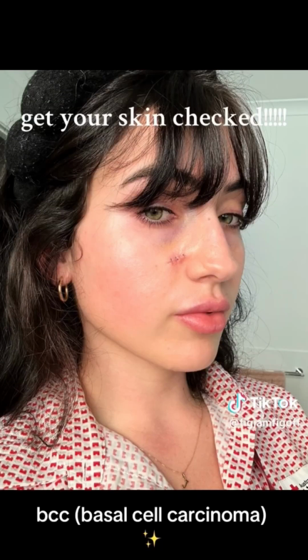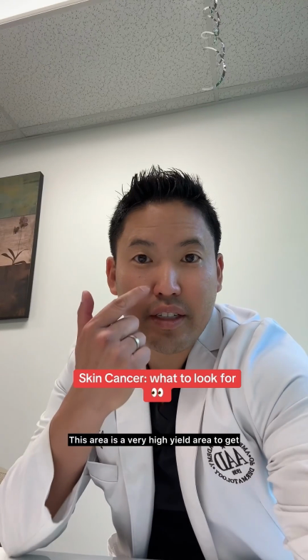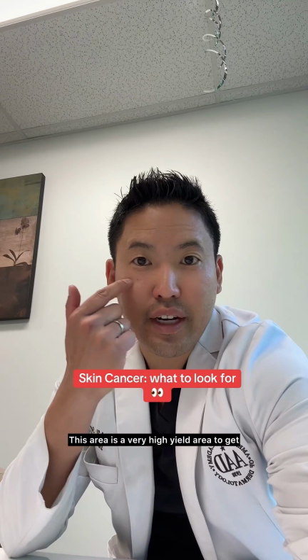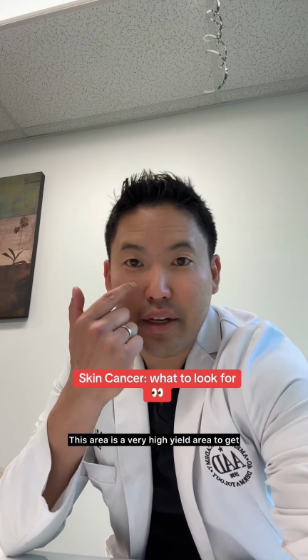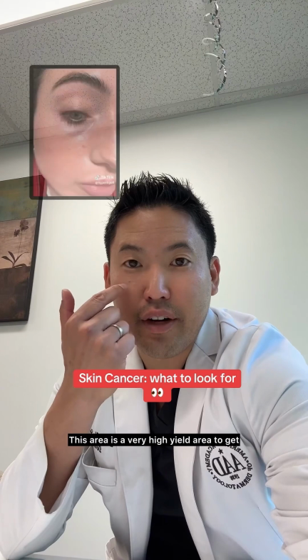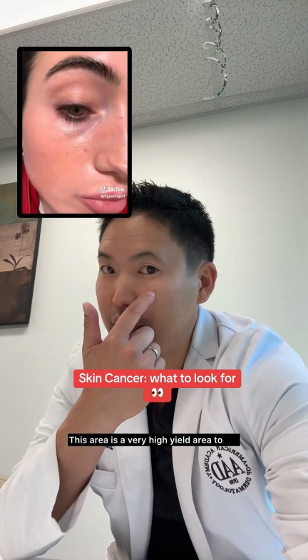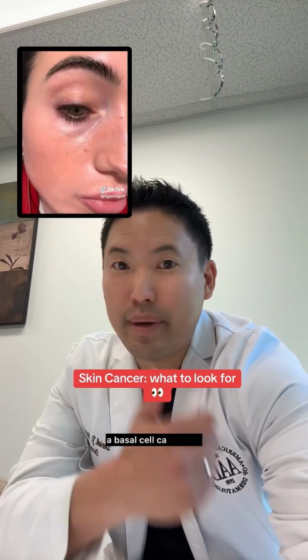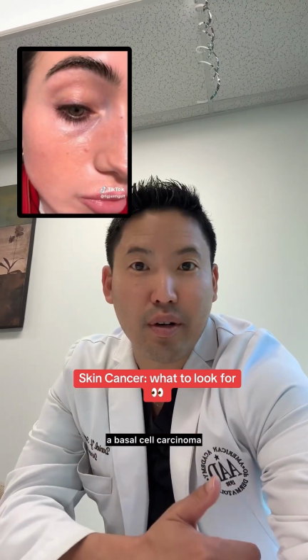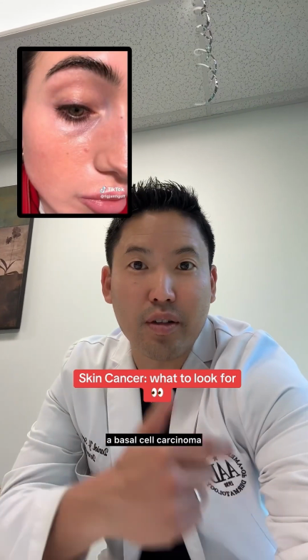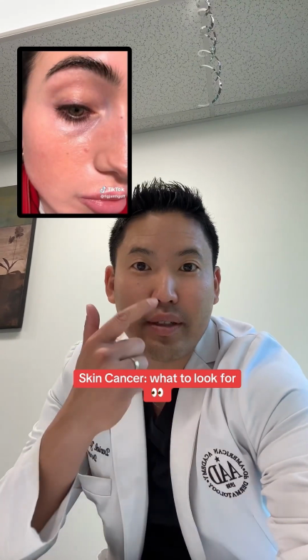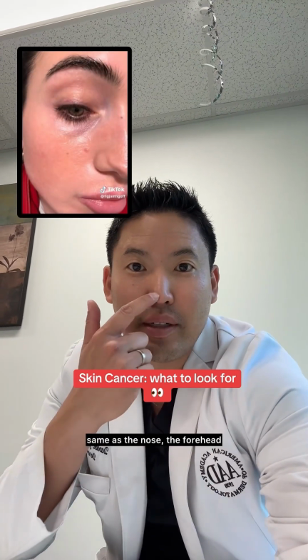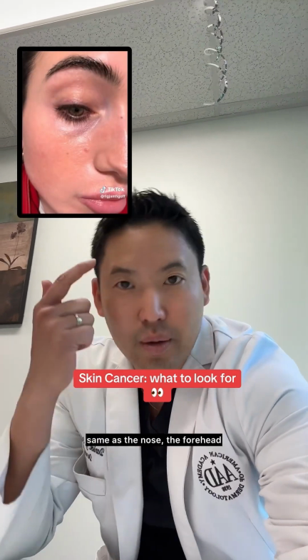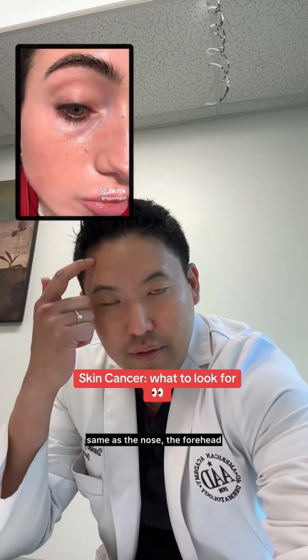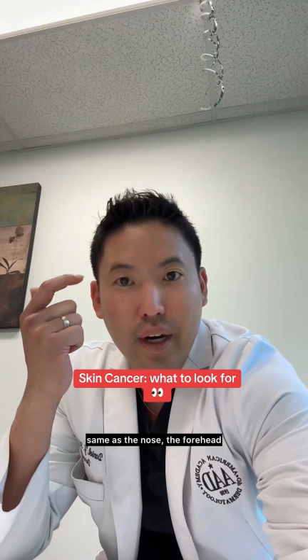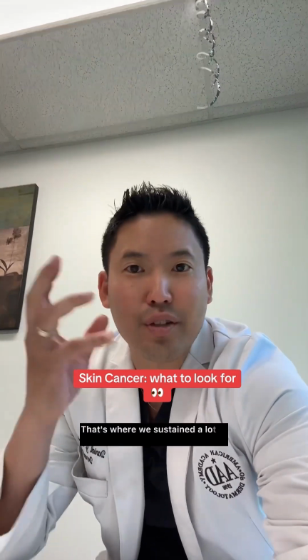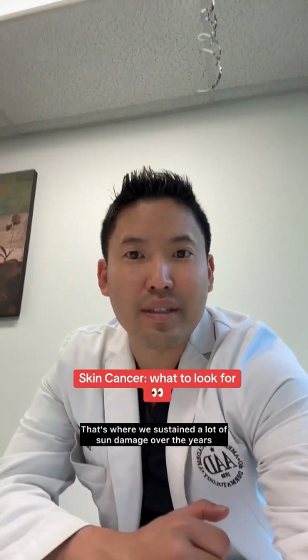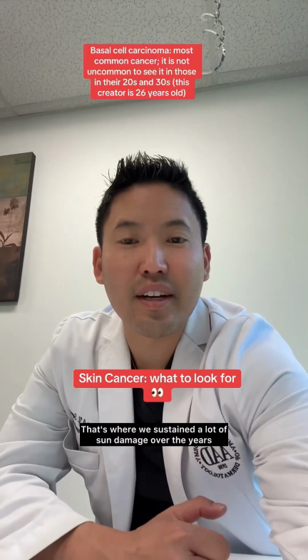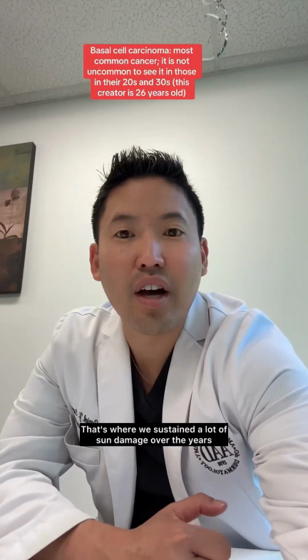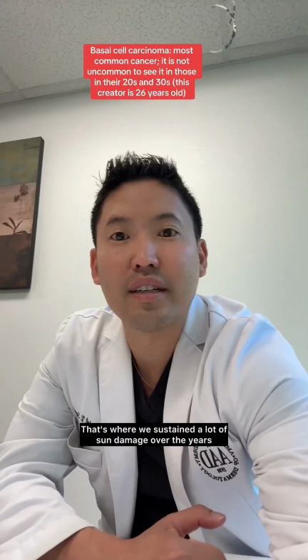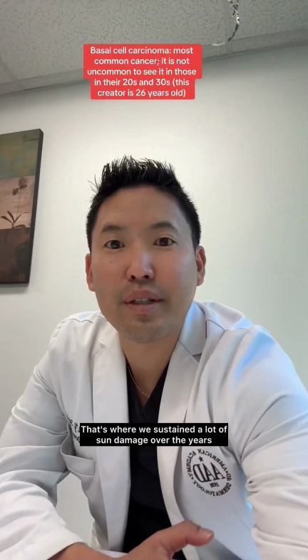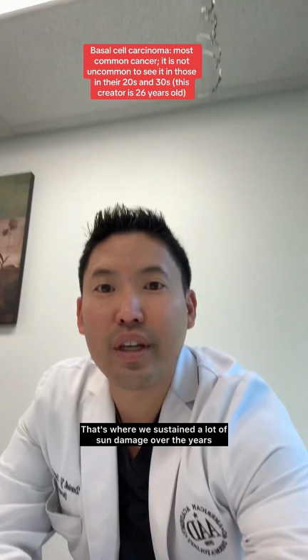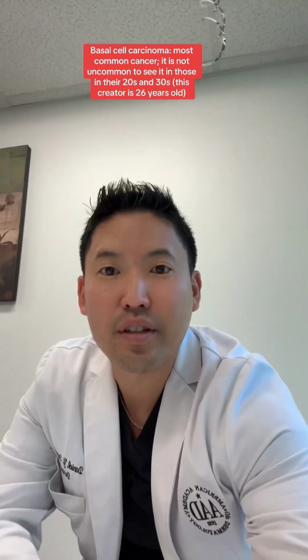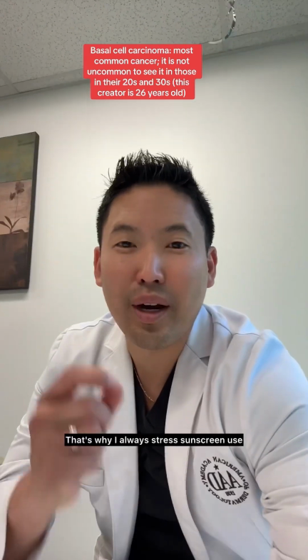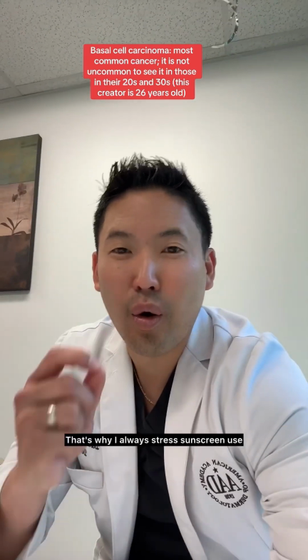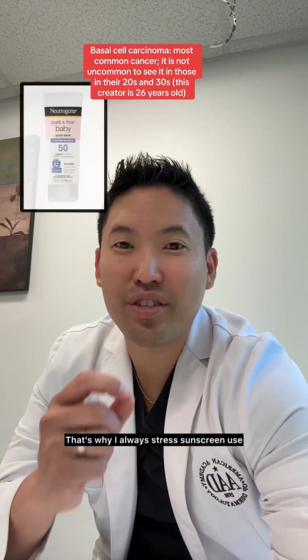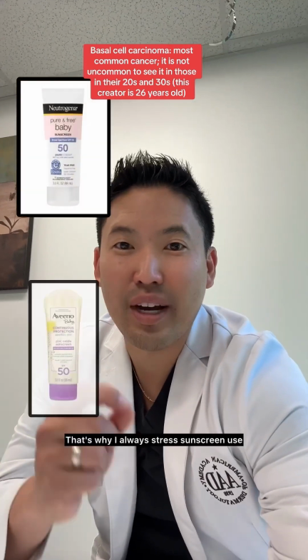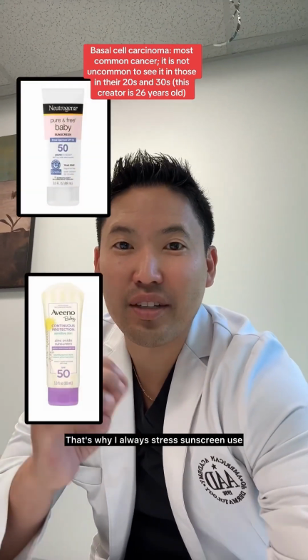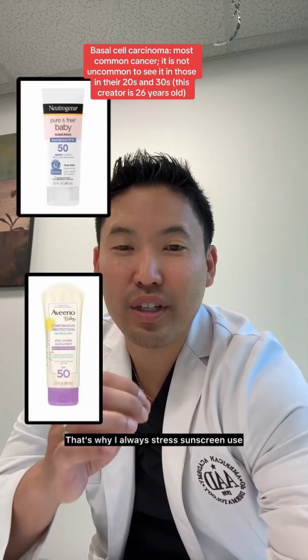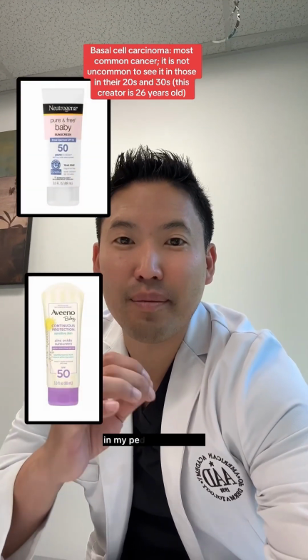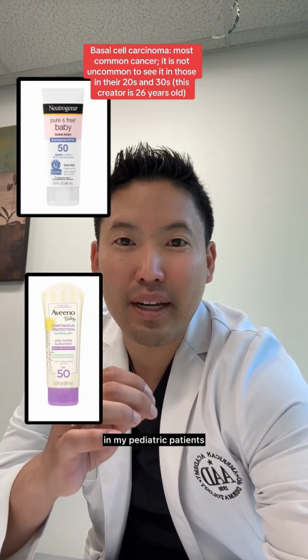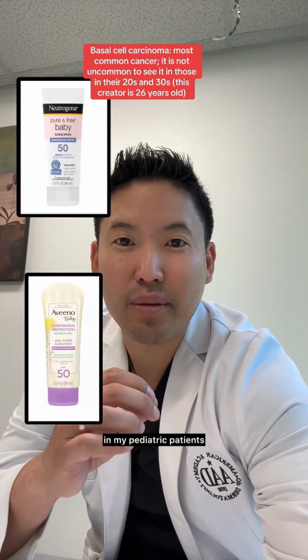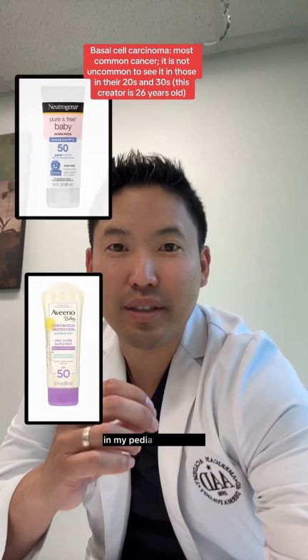This area is a very high yield area to get a basal cell carcinoma, same as the nose, the forehead. That's where we sustain a lot of sun damage over the years. That's why I always stress sunscreen use in my pediatric patients.